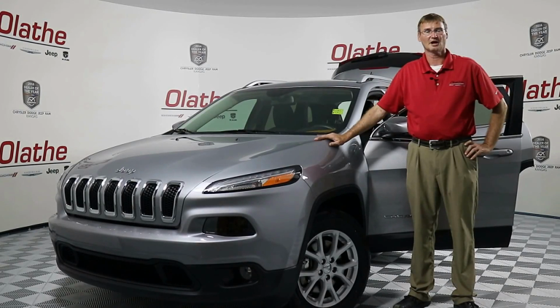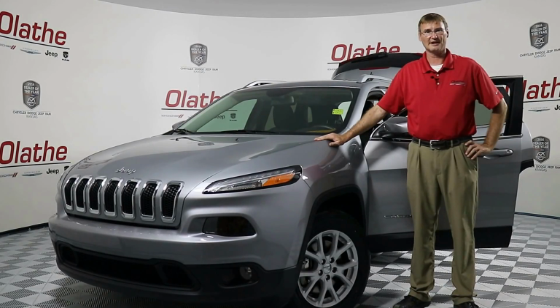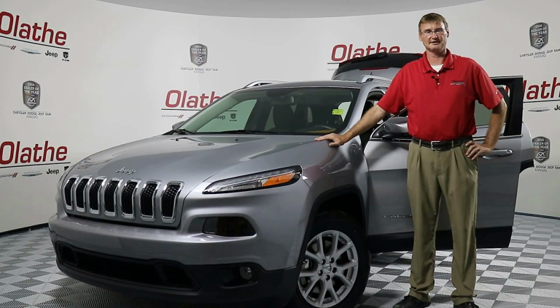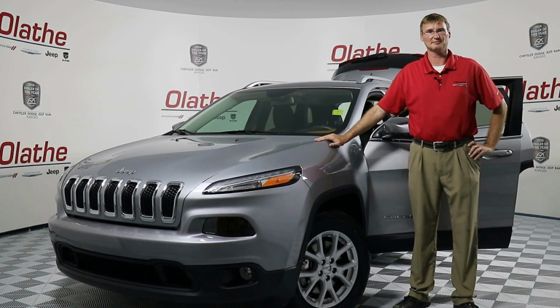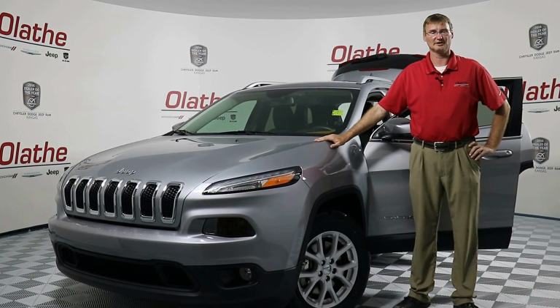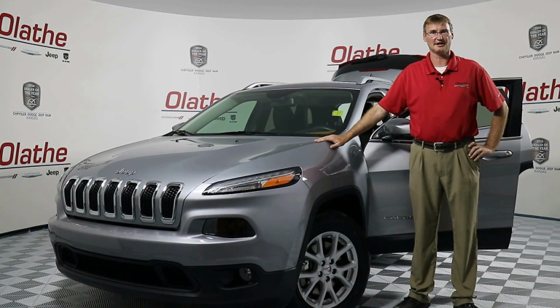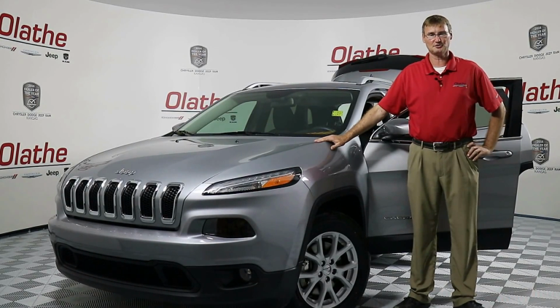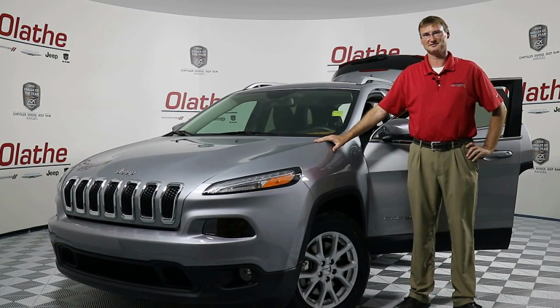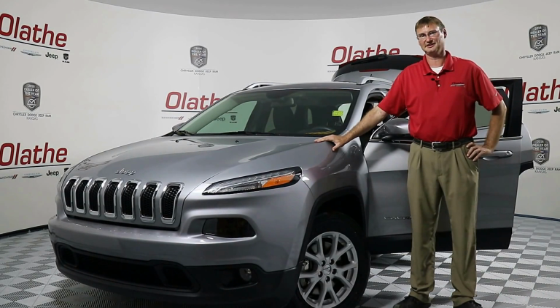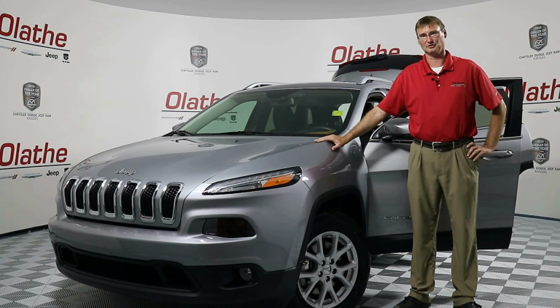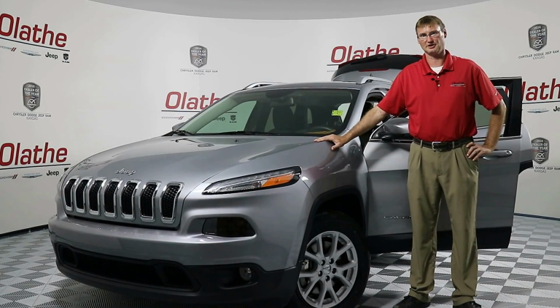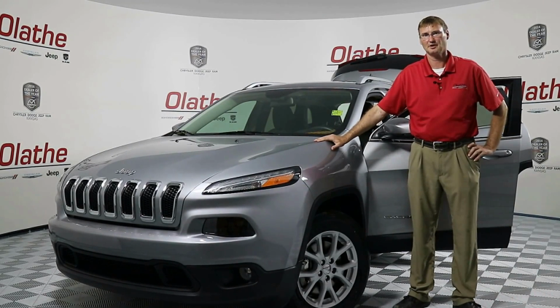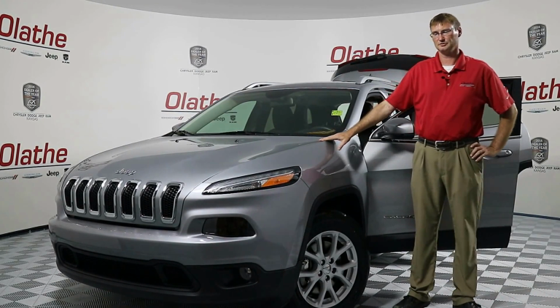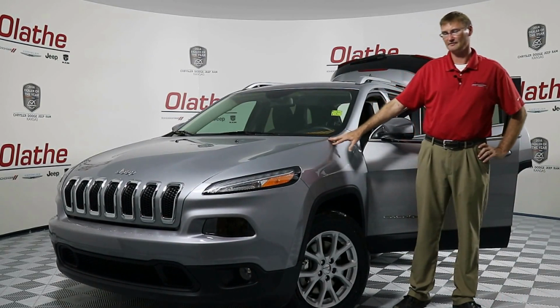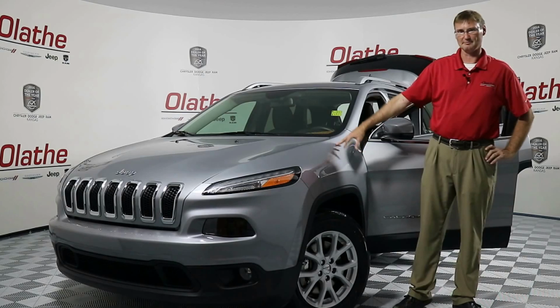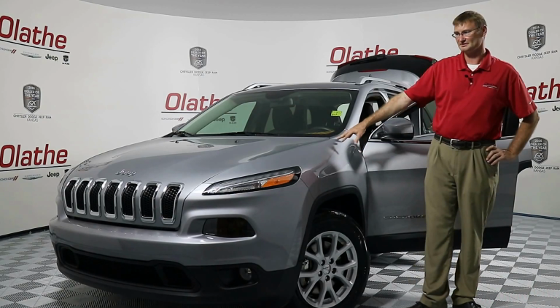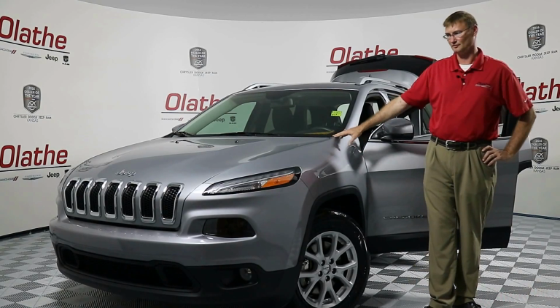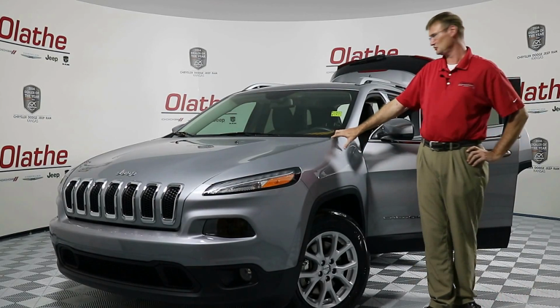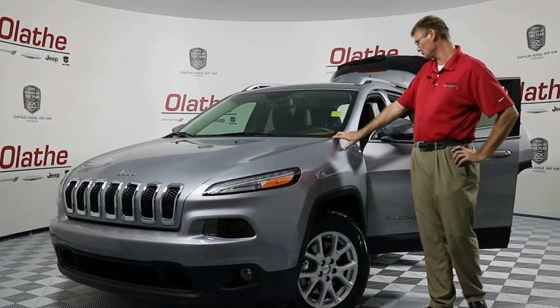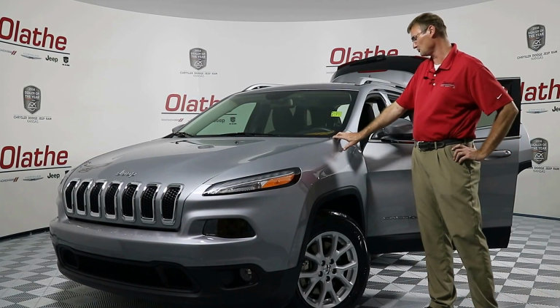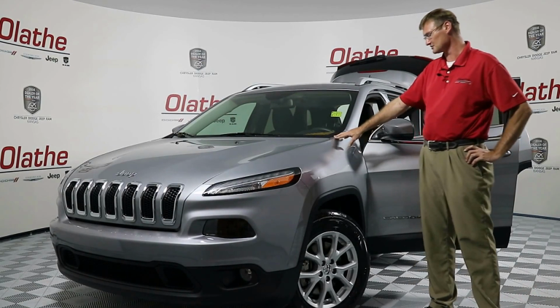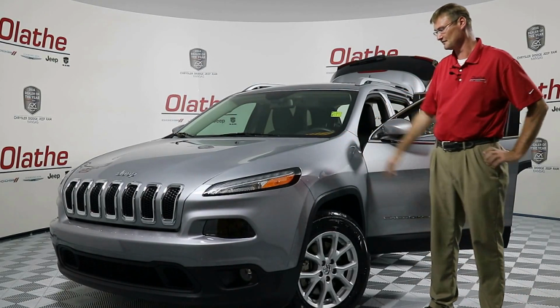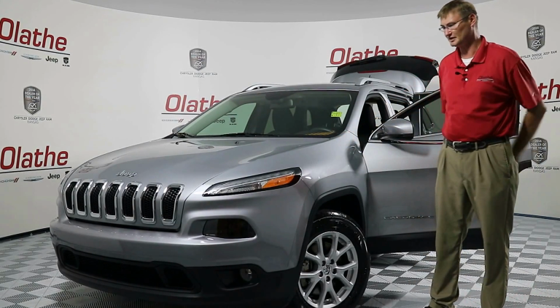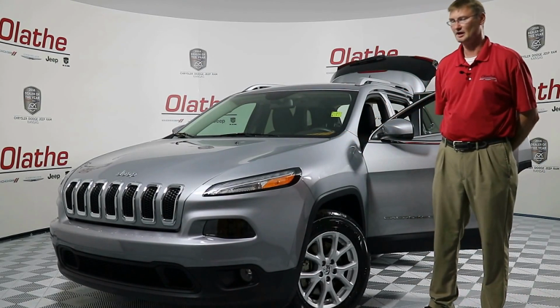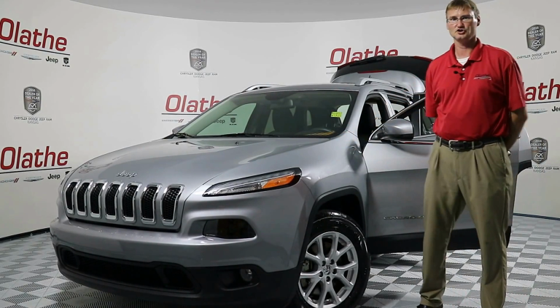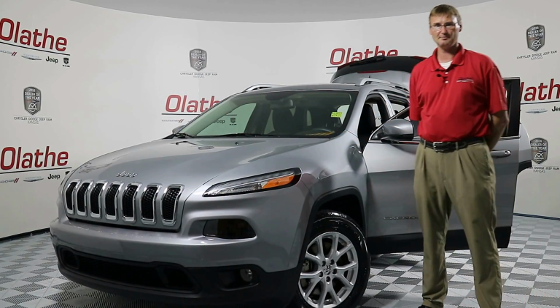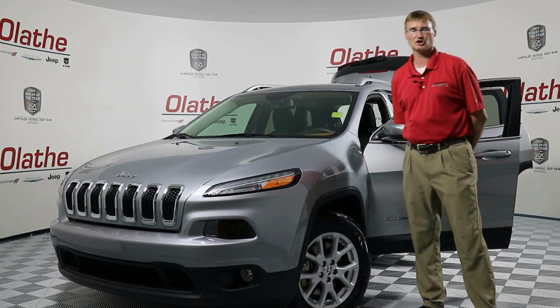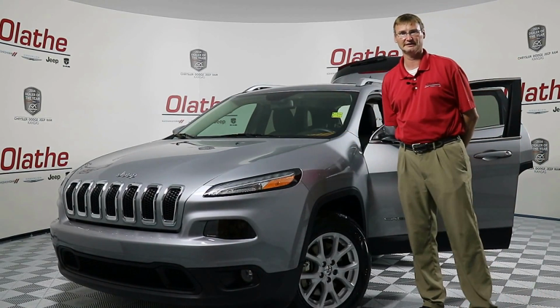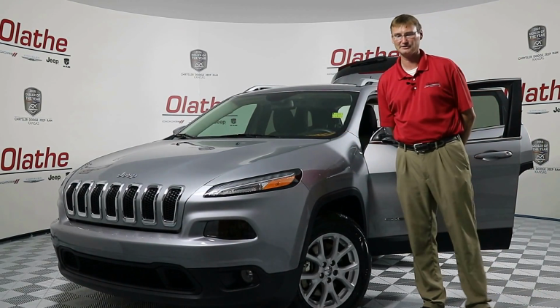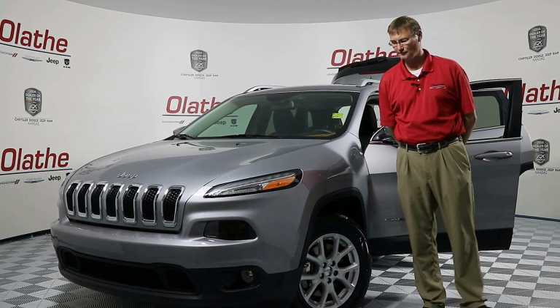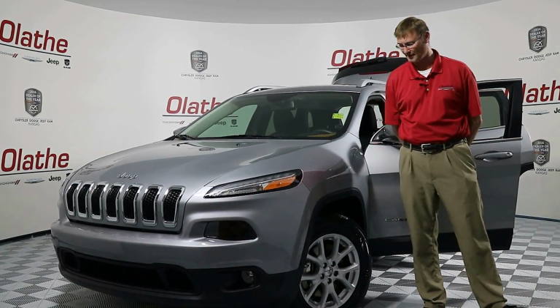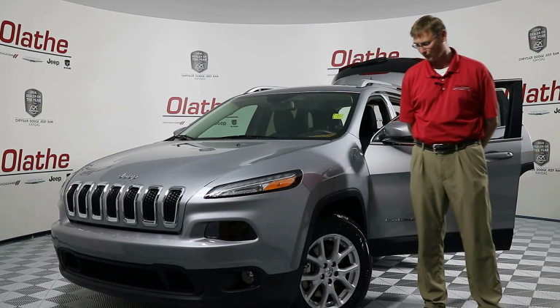Hello Kansas City, Quackamush here at Late to Dodge, your 2016 Dealer of the Year. Today I've got a Billet Silver used 2015 Jeep Cherokee Latitude 4x4.